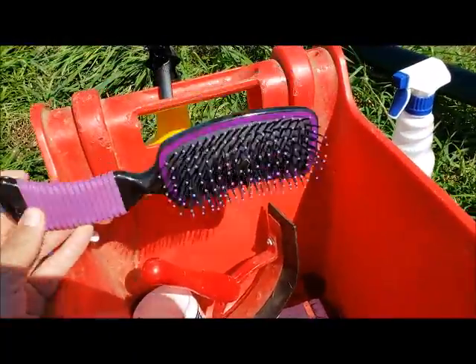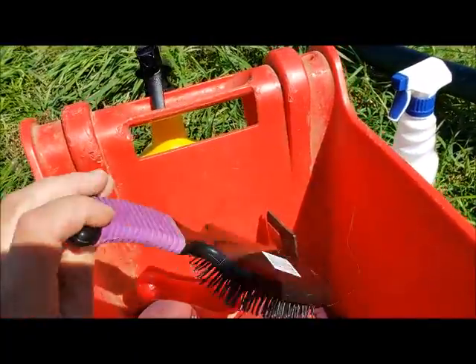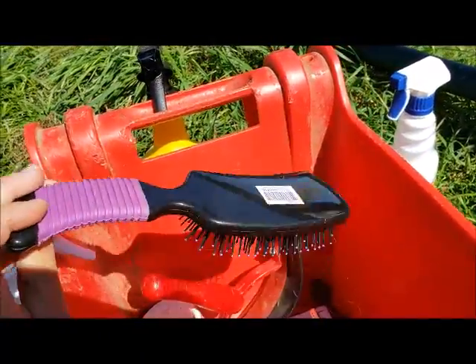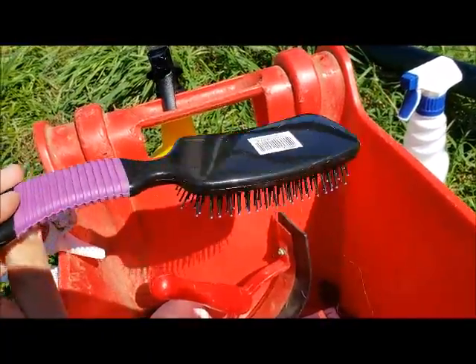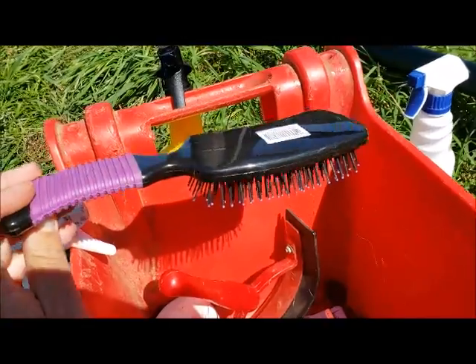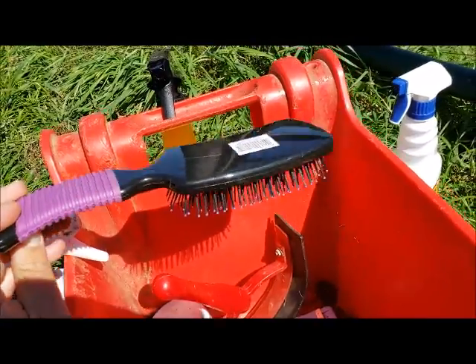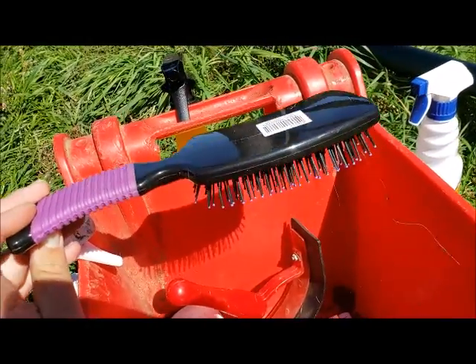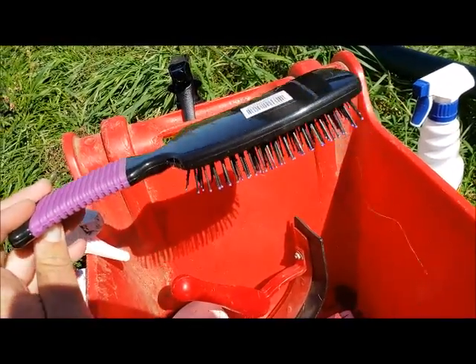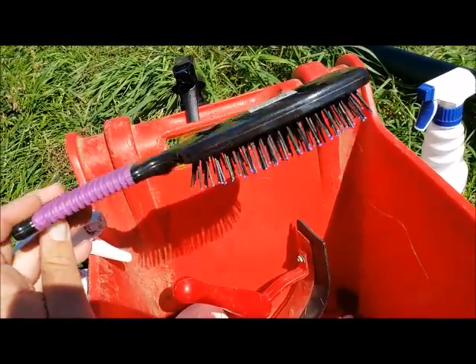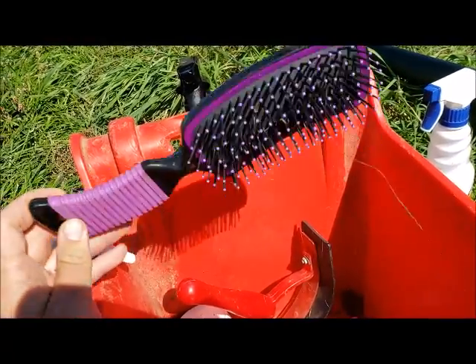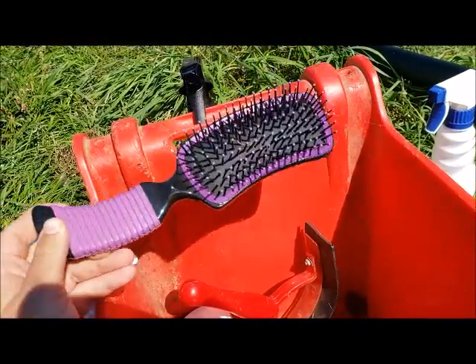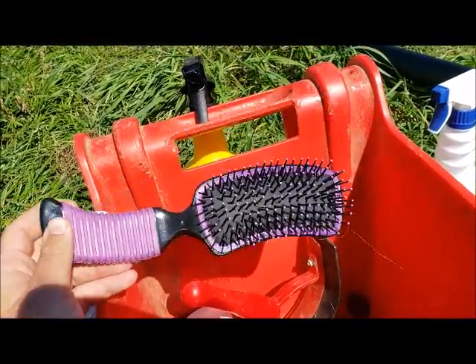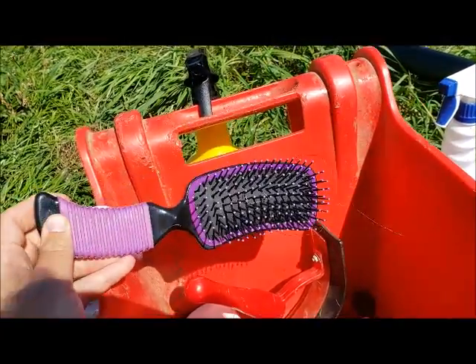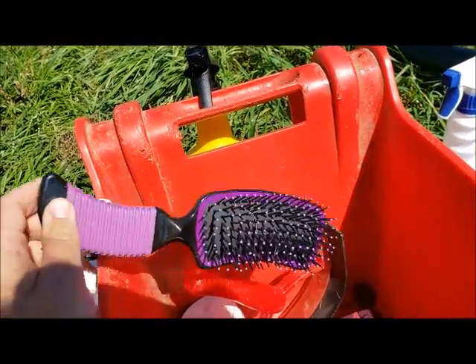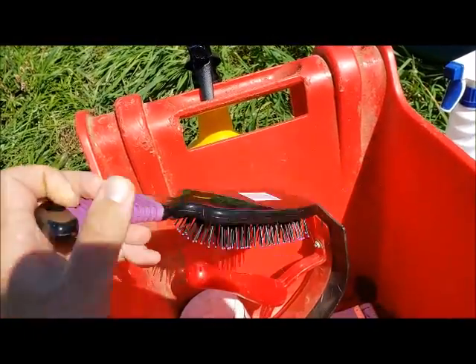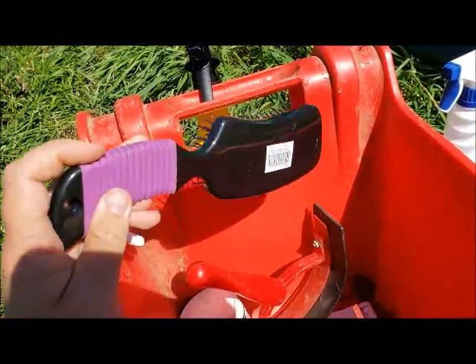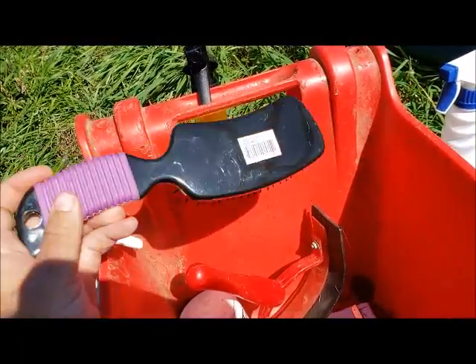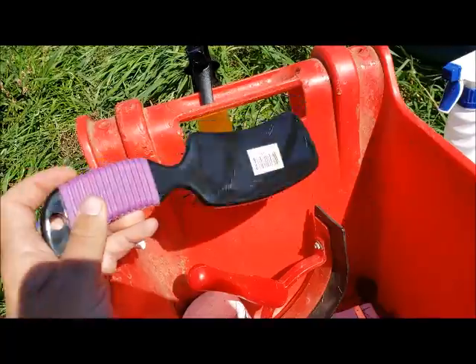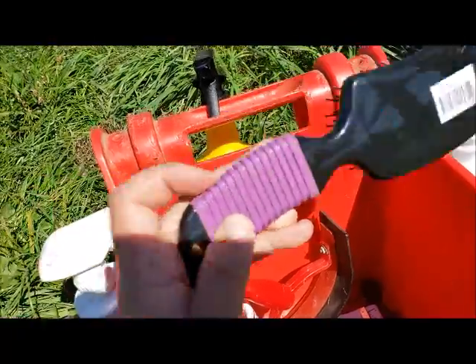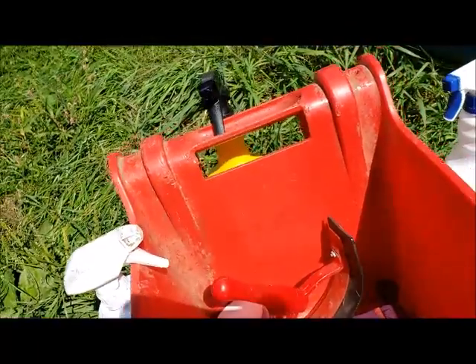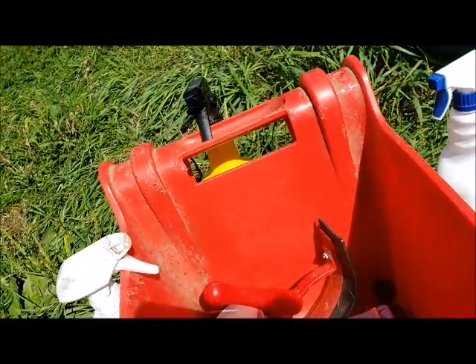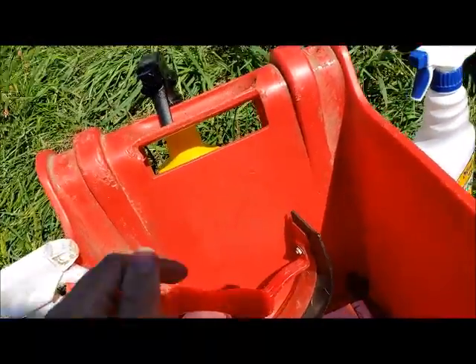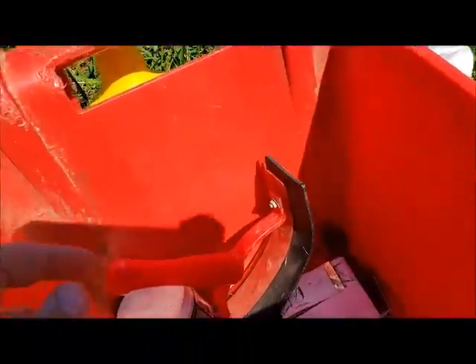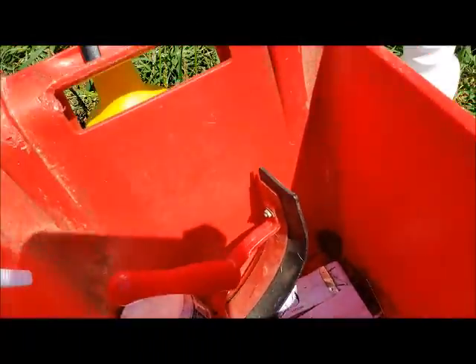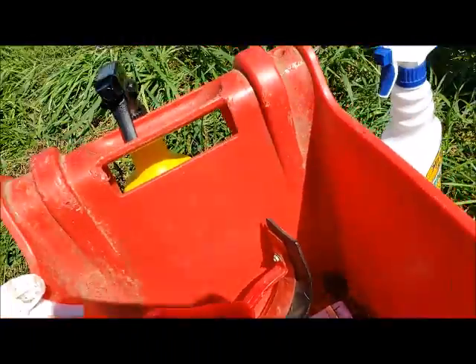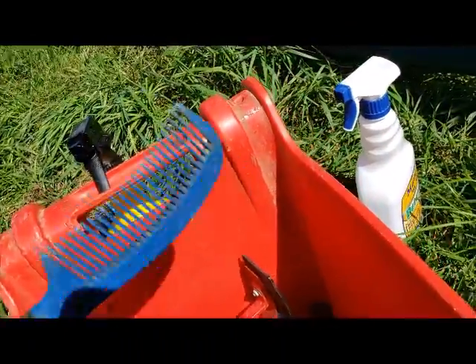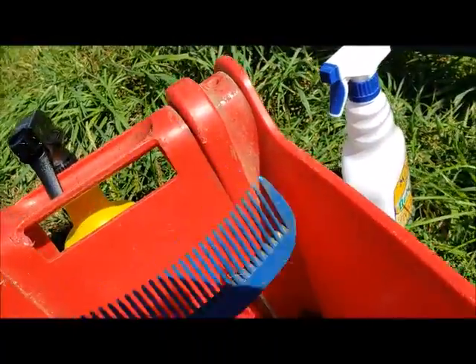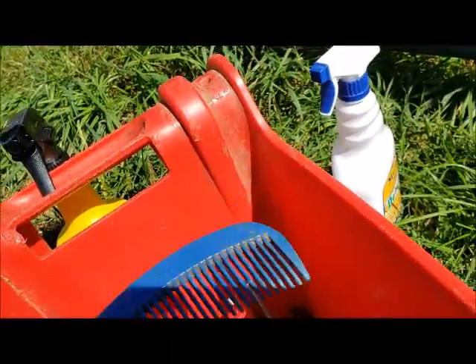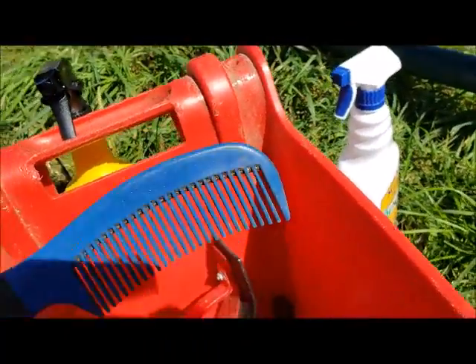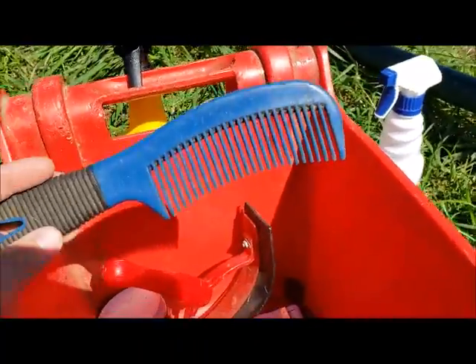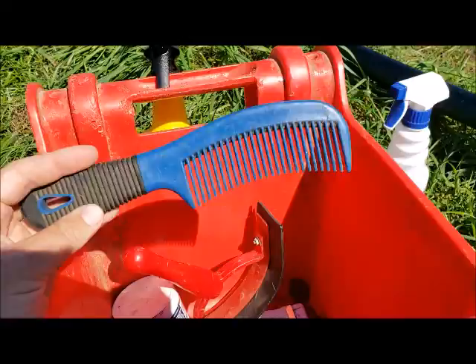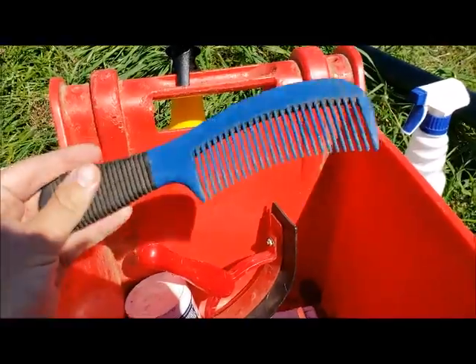I just purchased a new mane and tail brush today as my other one has seen better days. And then I also have my mane and tail comb.